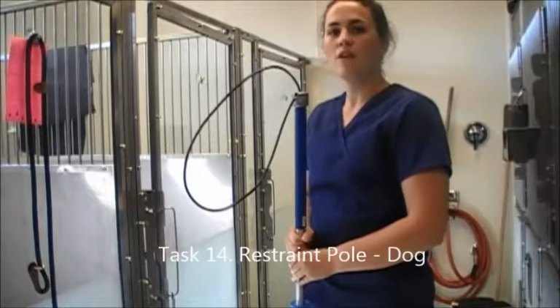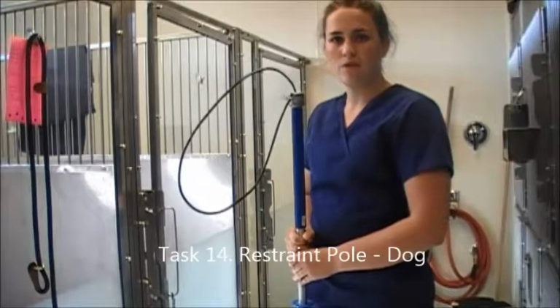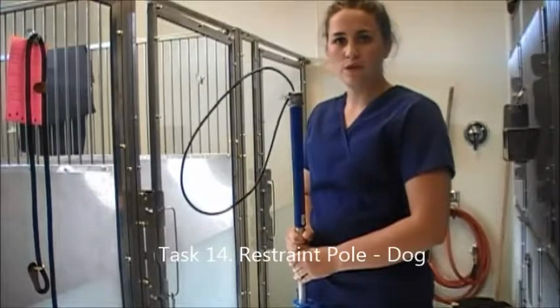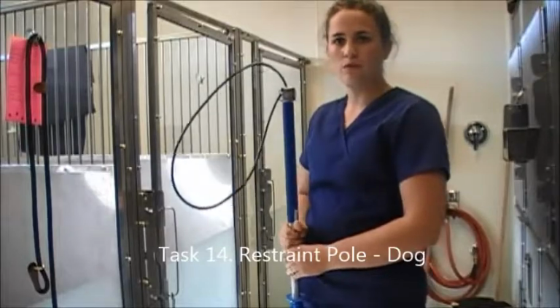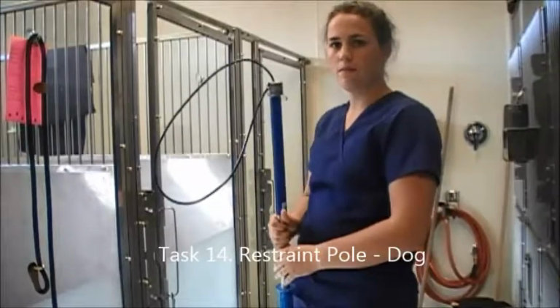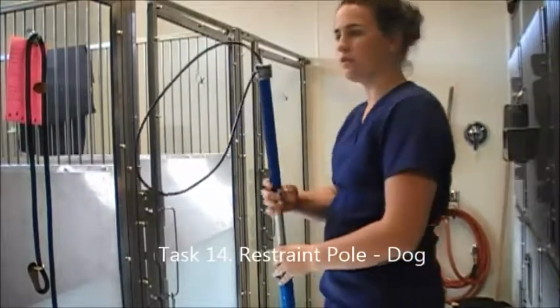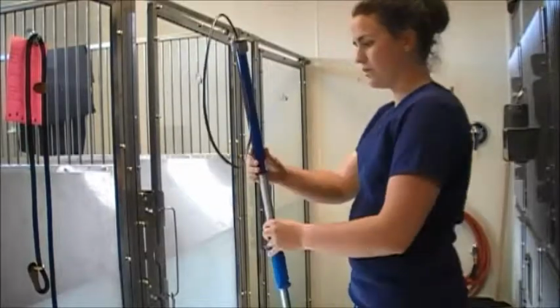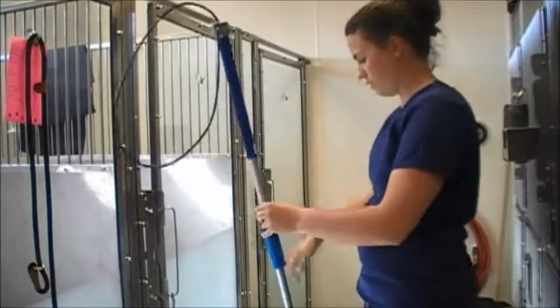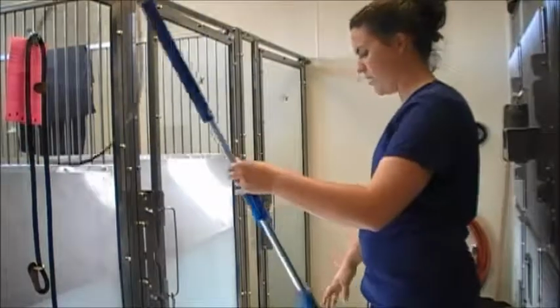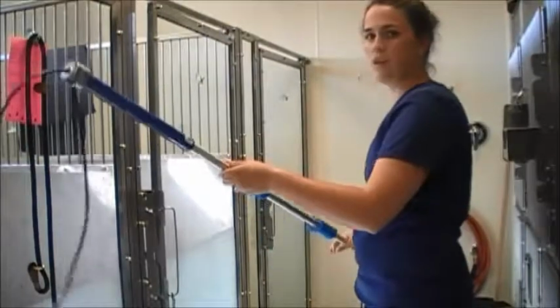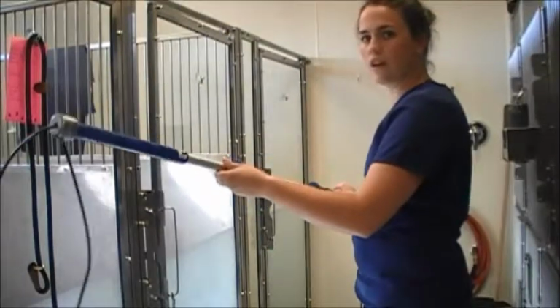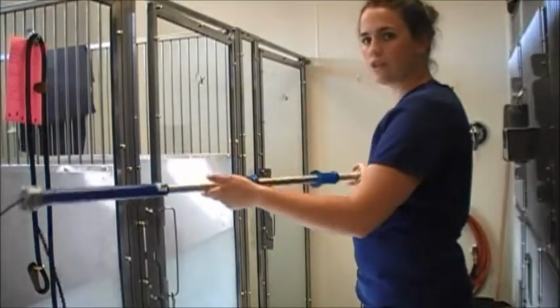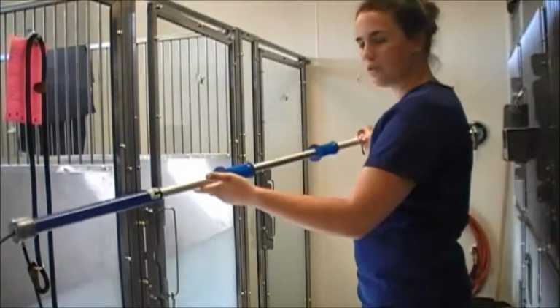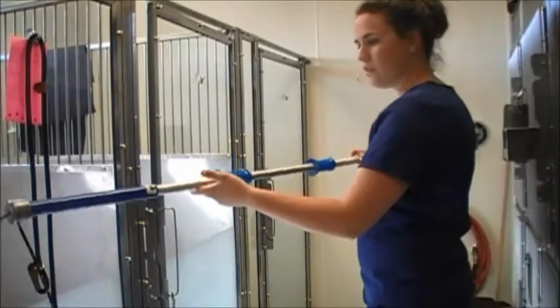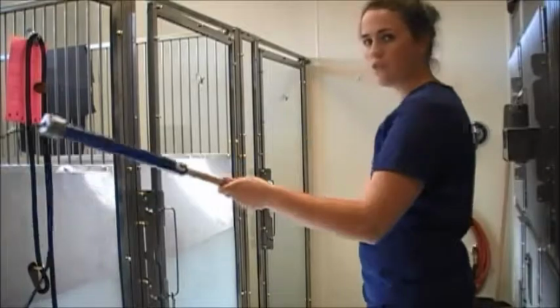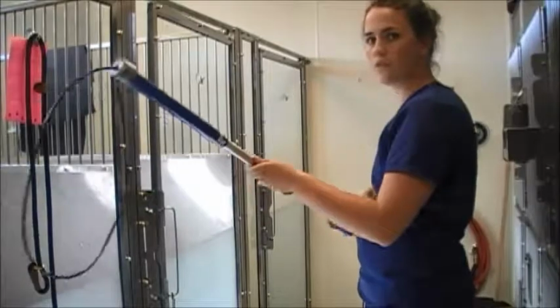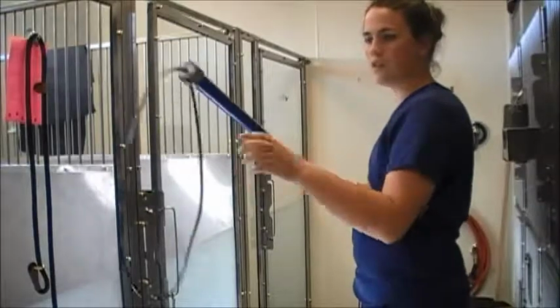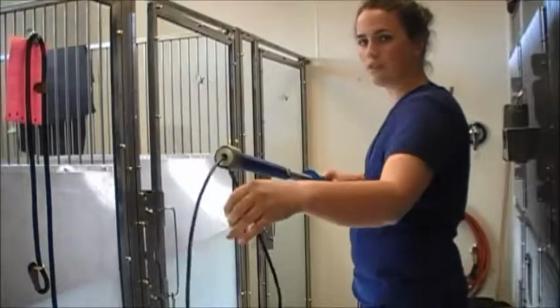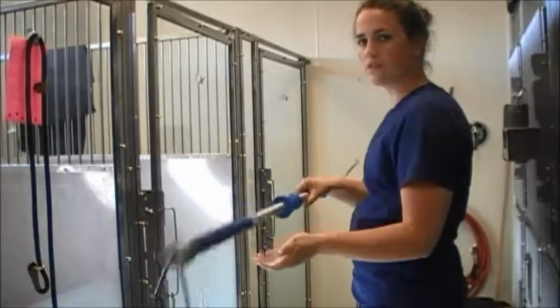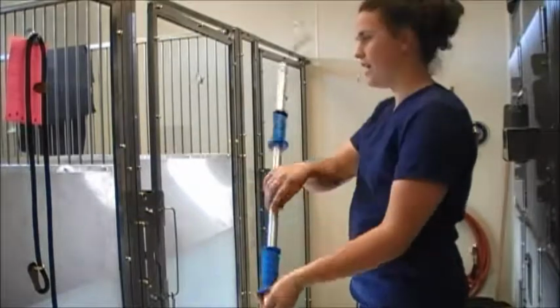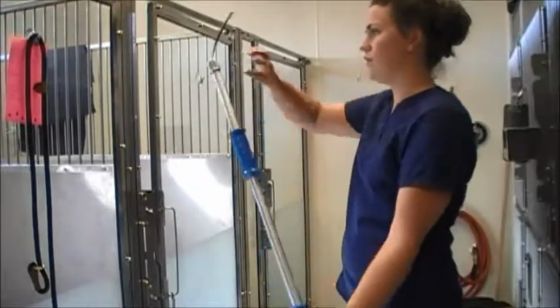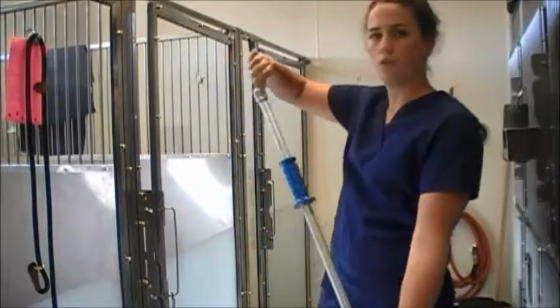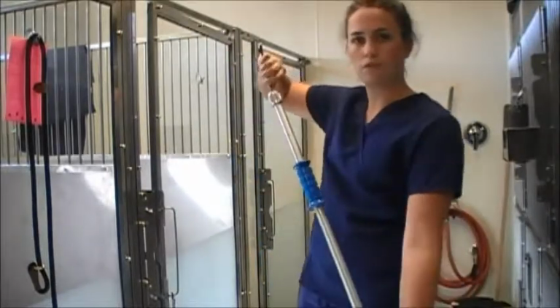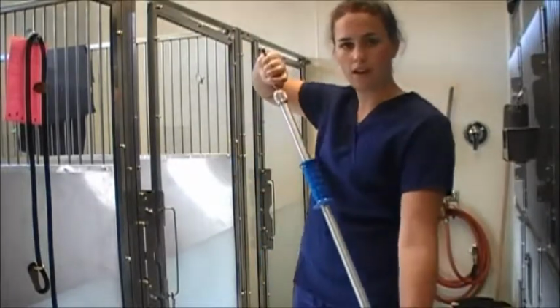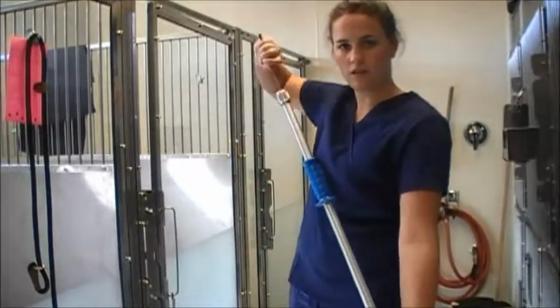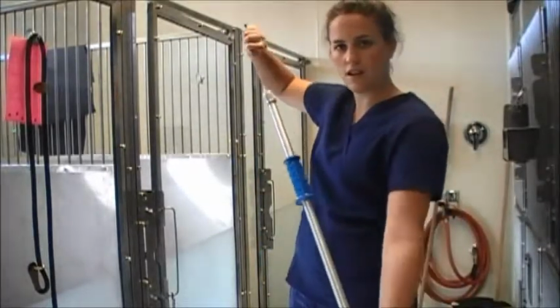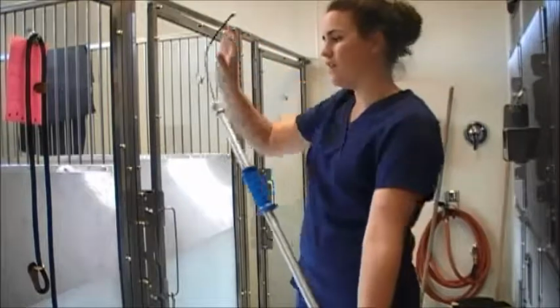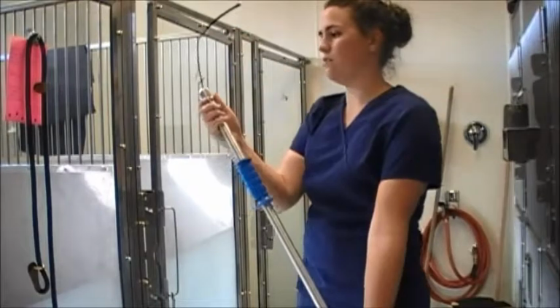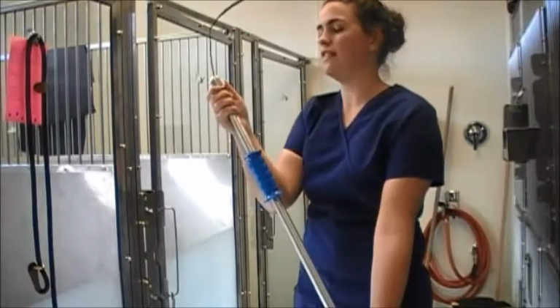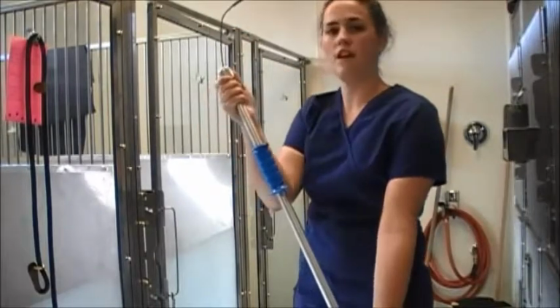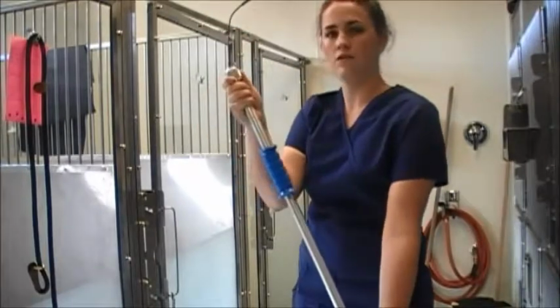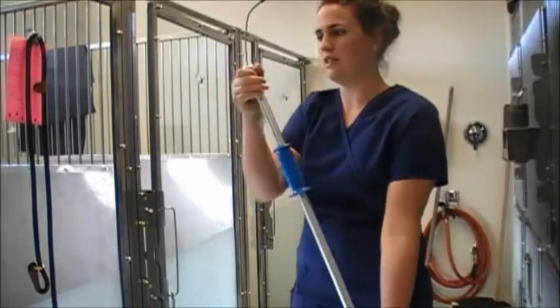Right now I'm going over the use of a restraint pole. I've got my restraint pole right here — long enough that you're not too close to the dog that you're using it on. You've got the loop that'll slide over the head, and then I'll pull on the cord from the back of the handle to tighten it, and then lift the cuff to release.